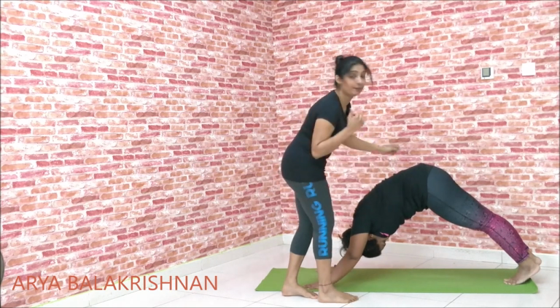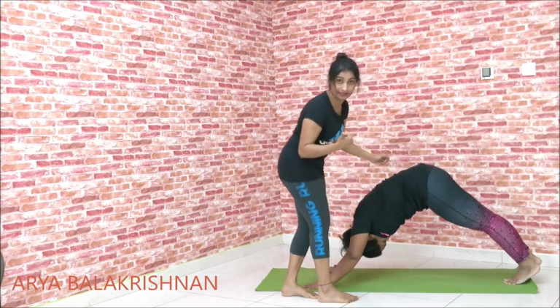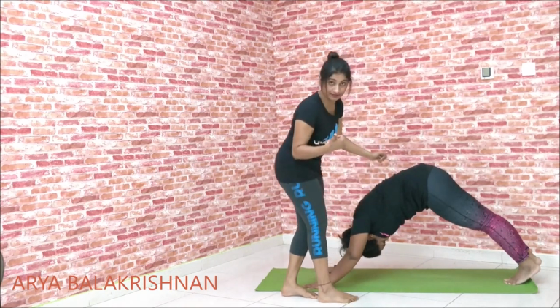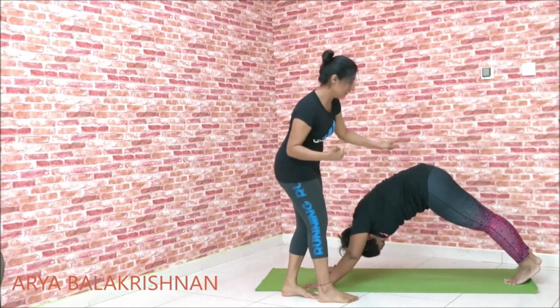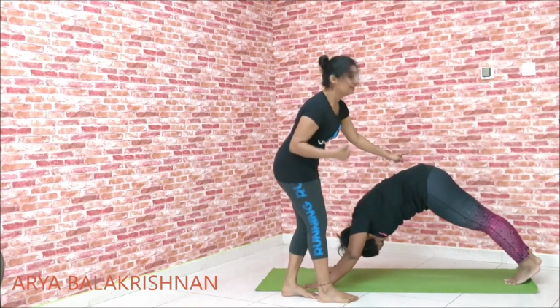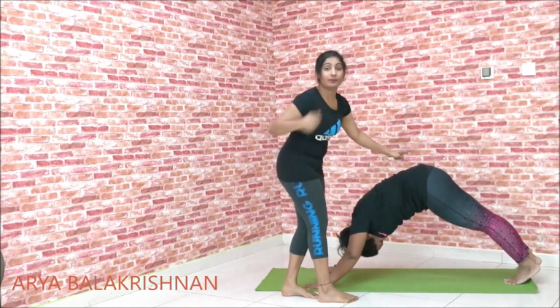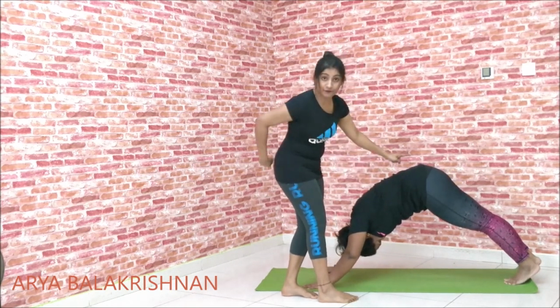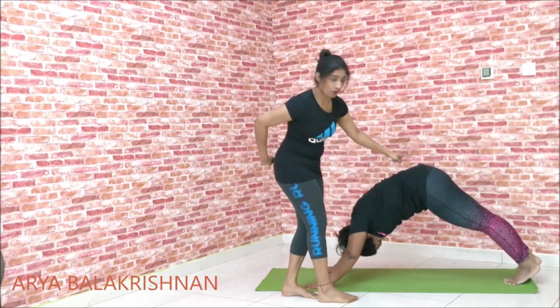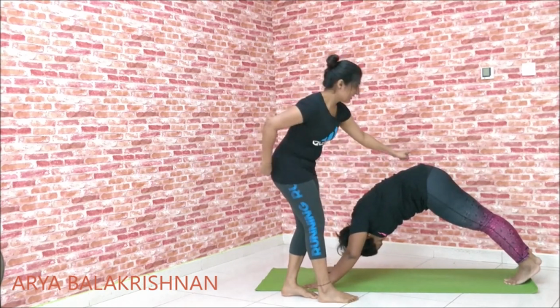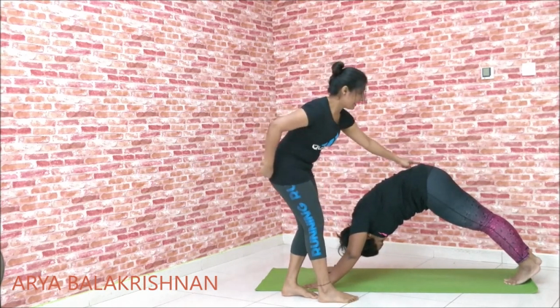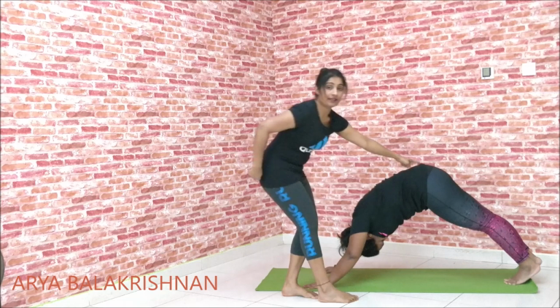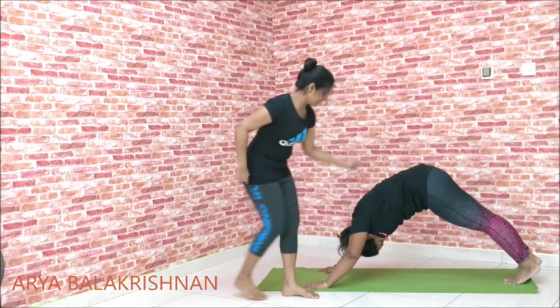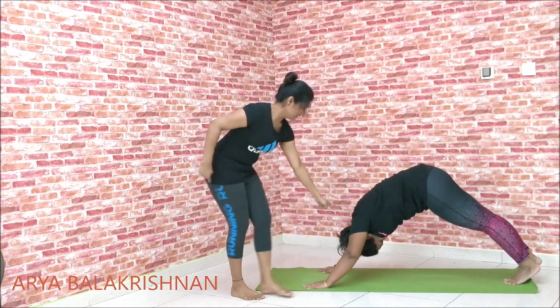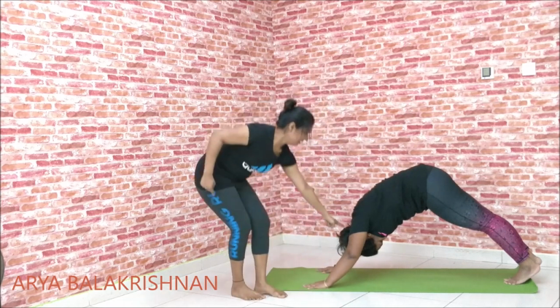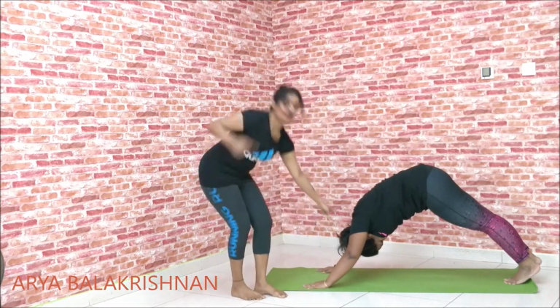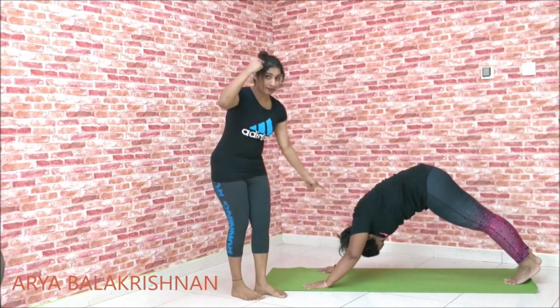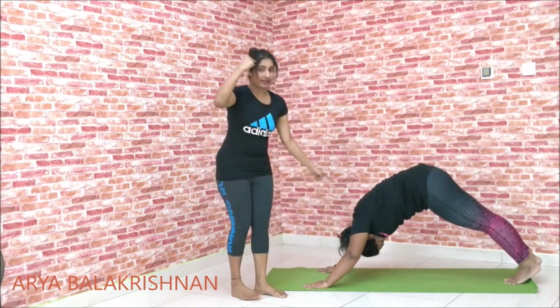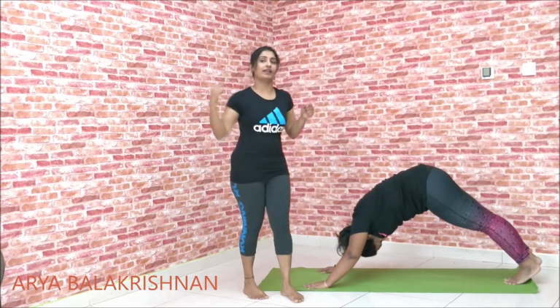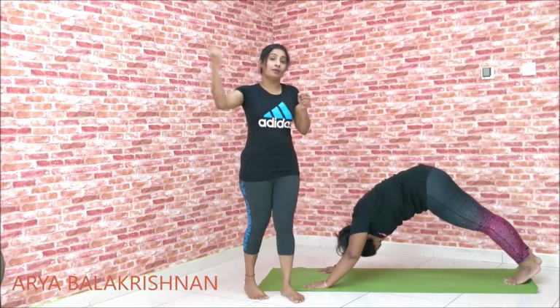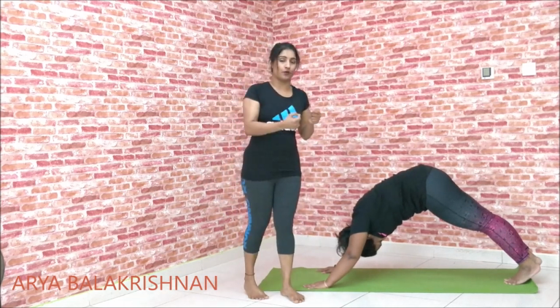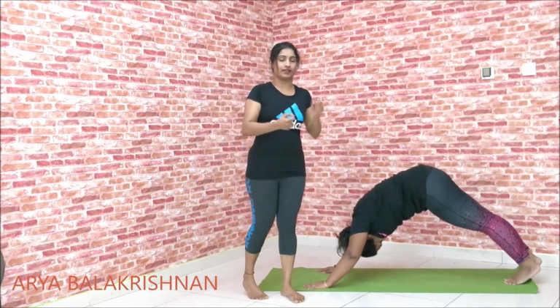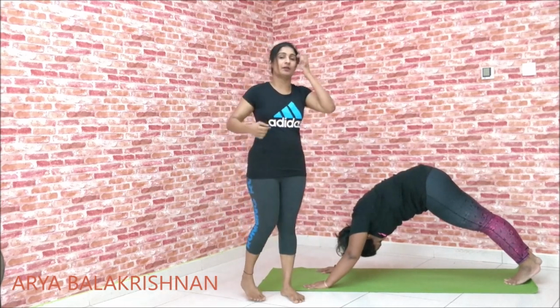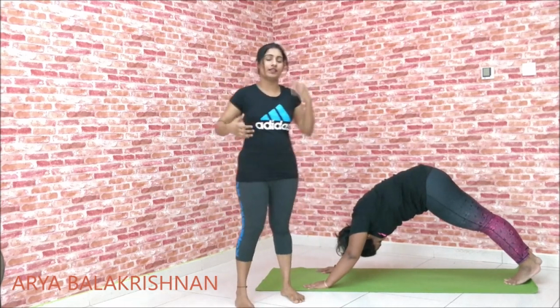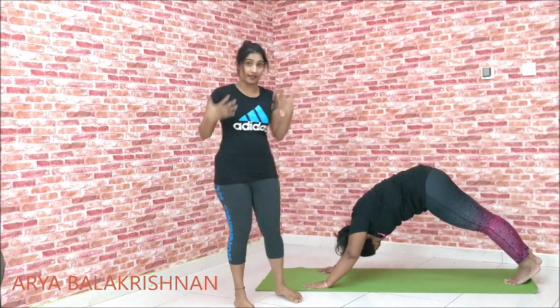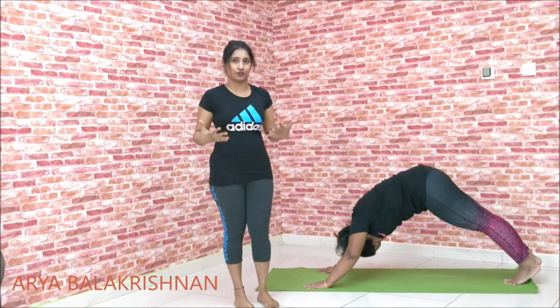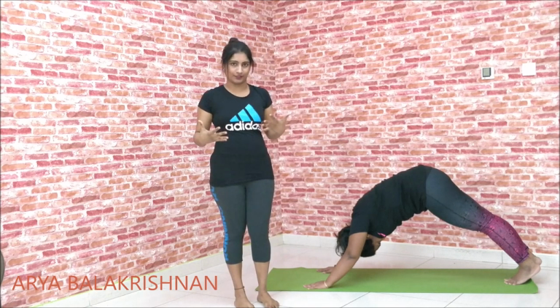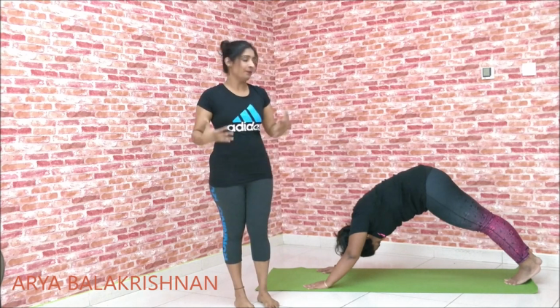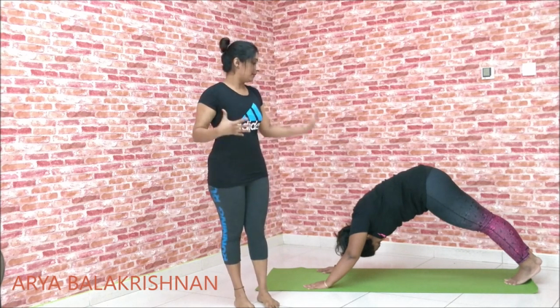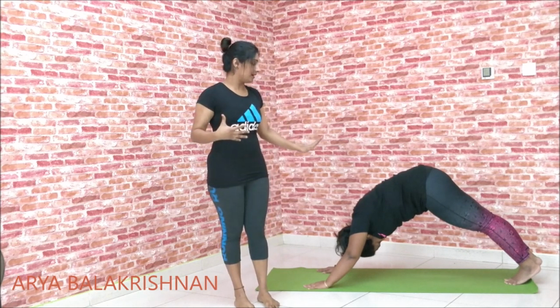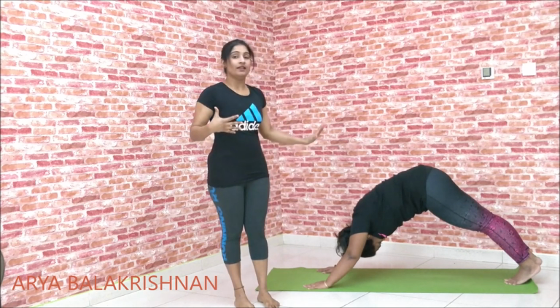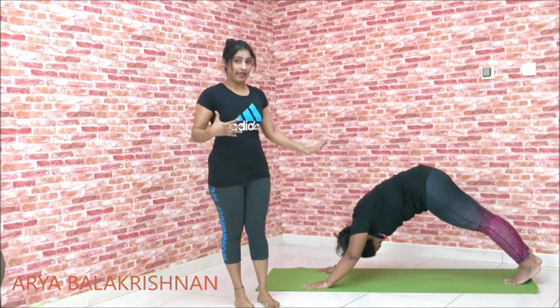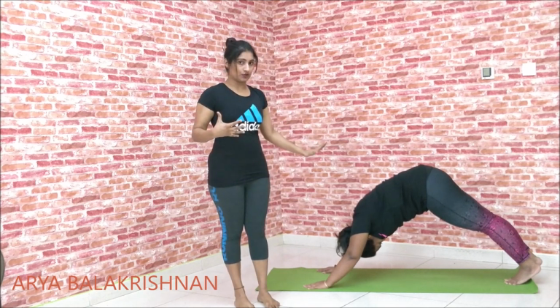Blood flow in the spinal area. This is the blood flow. This is the body of our body. This is the 8th posture.